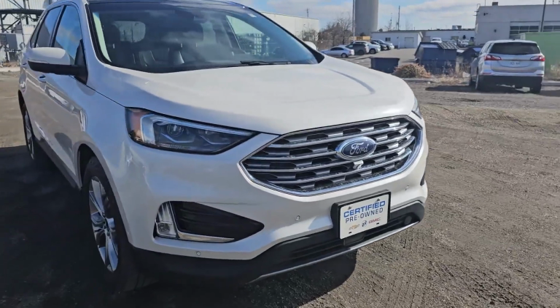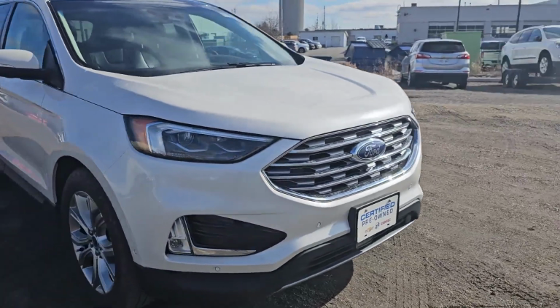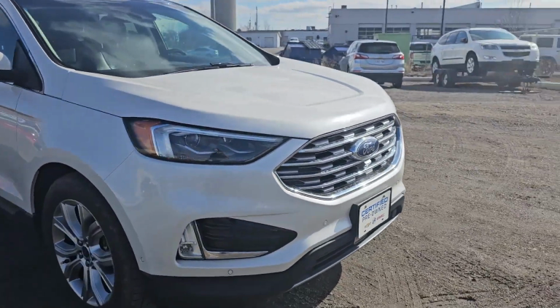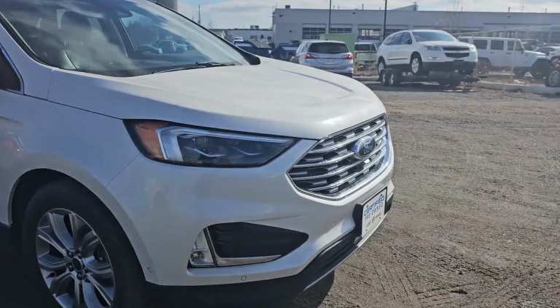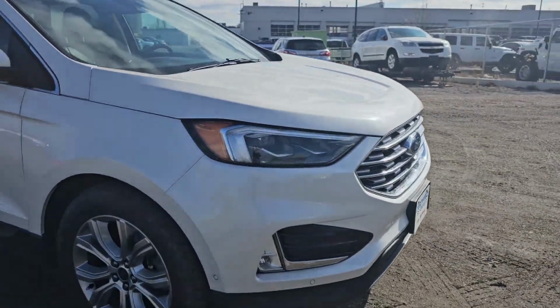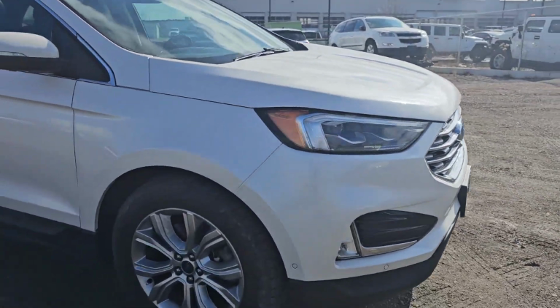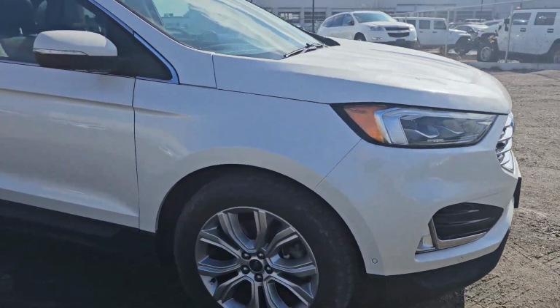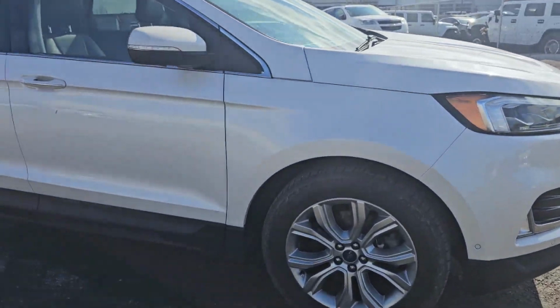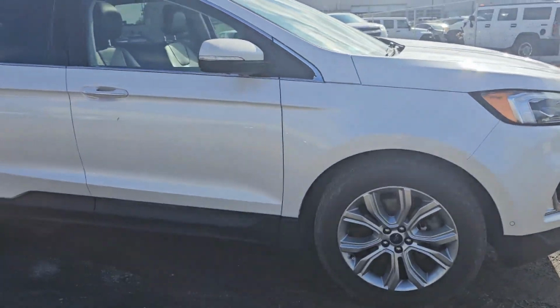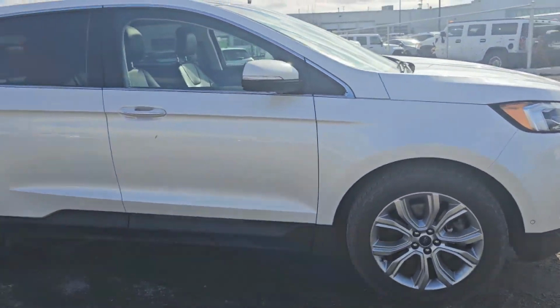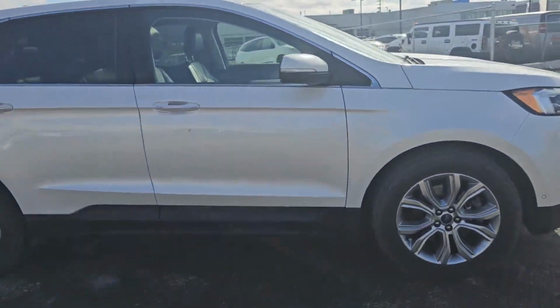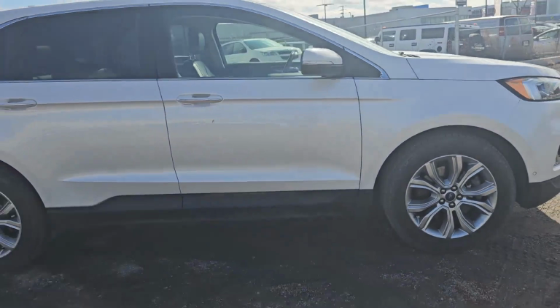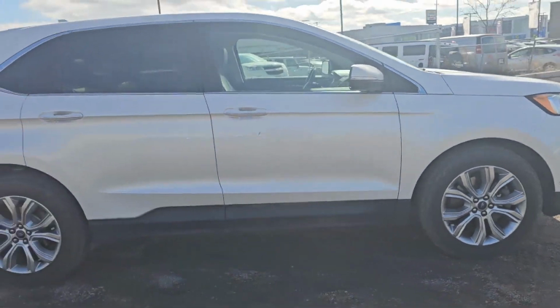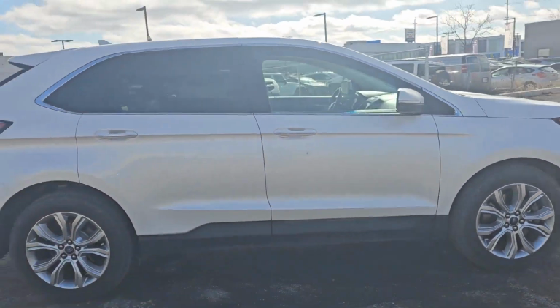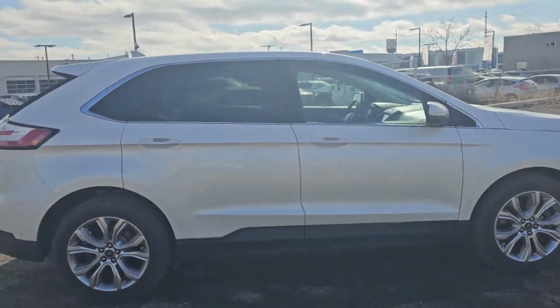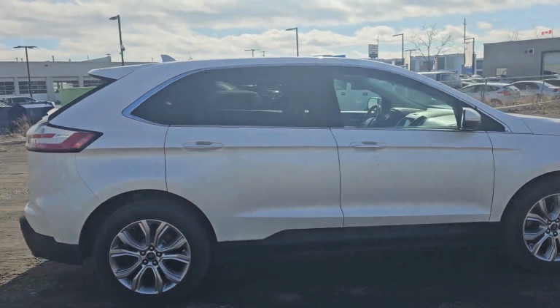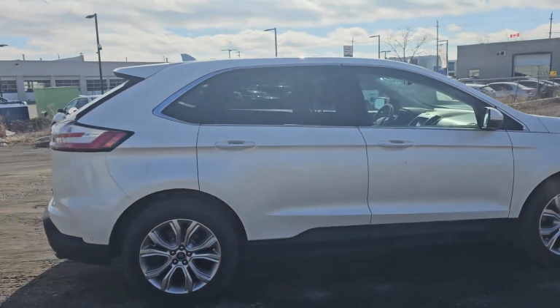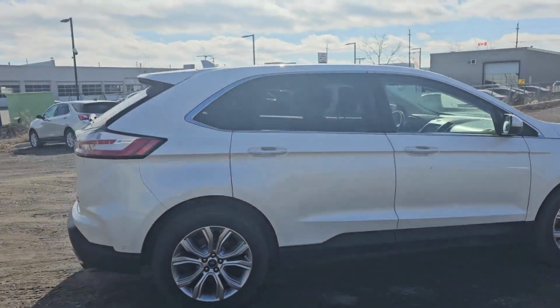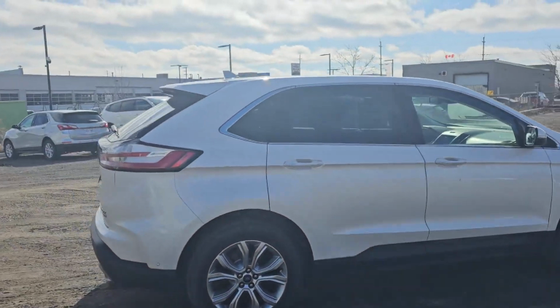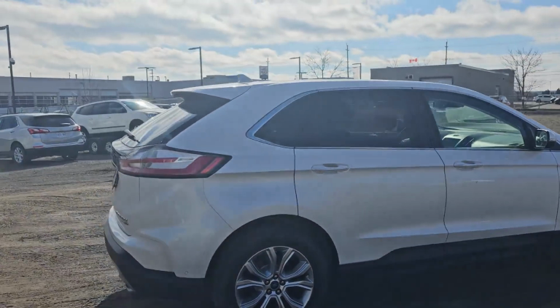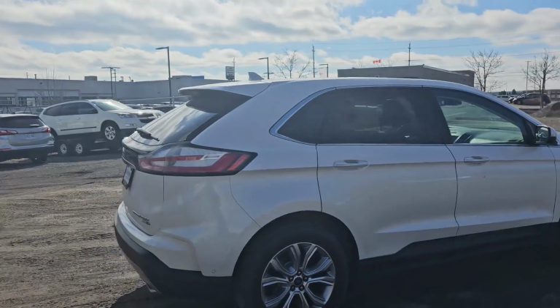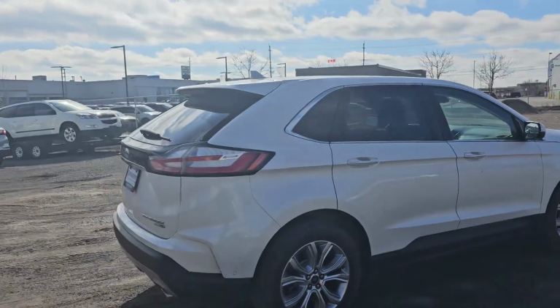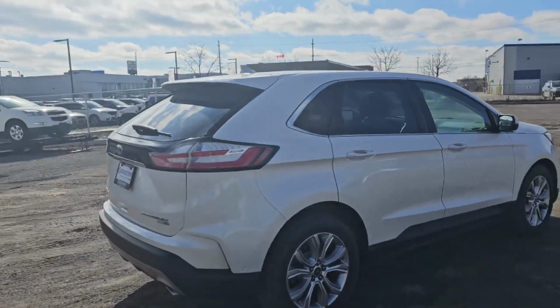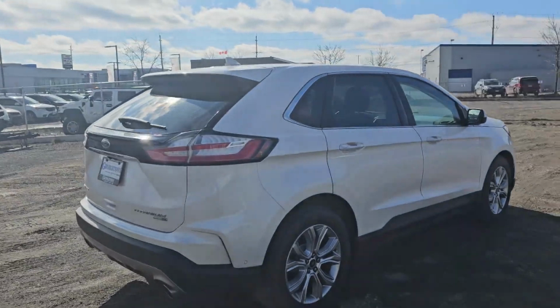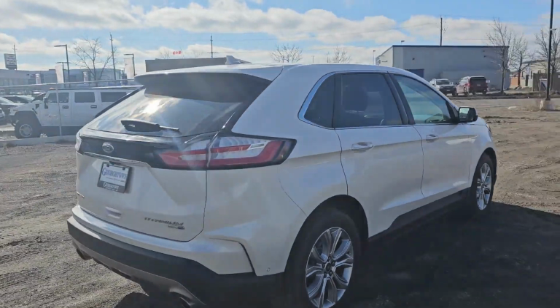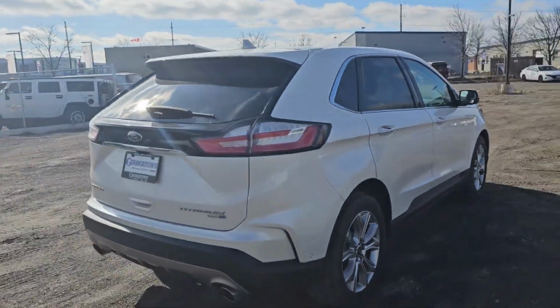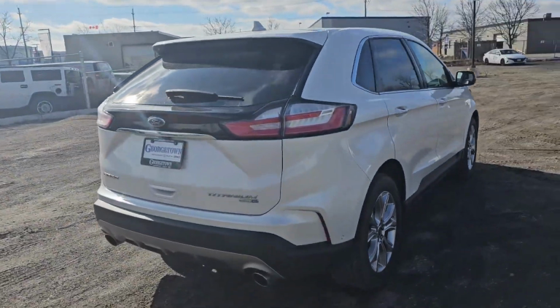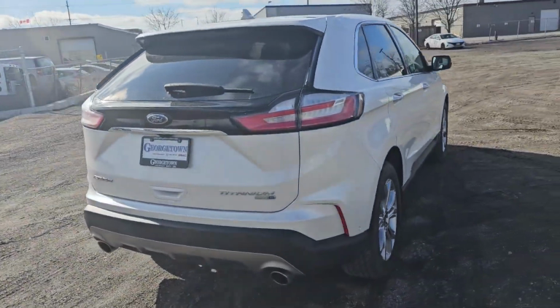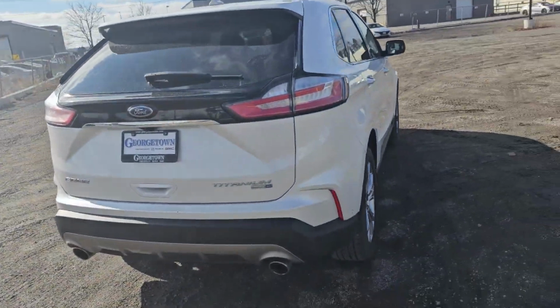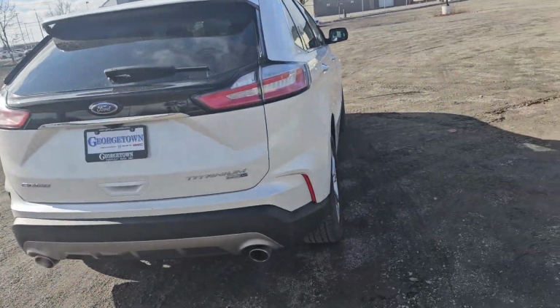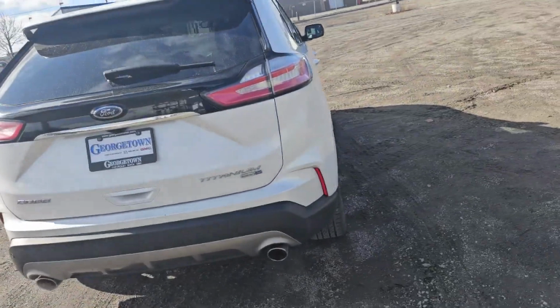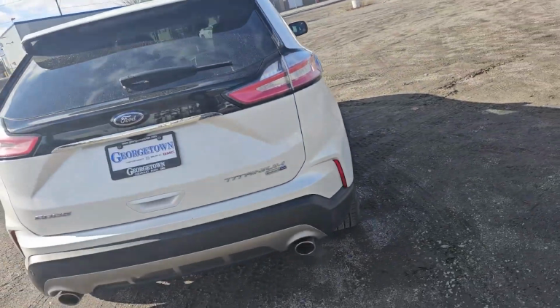As you can see, it's got chrome accents on the grille. Some very nice looking rims there. A little spoiler on the back. This vehicle has 85,000 kilometers on it.